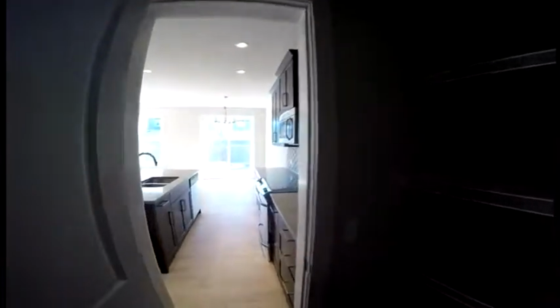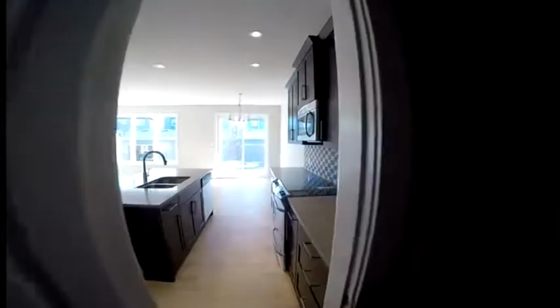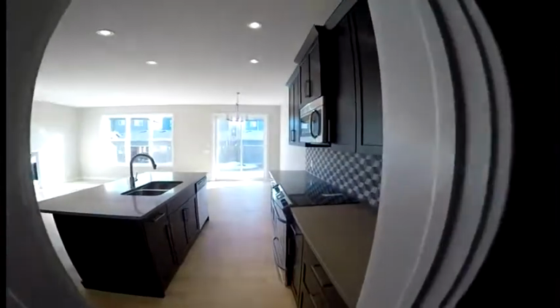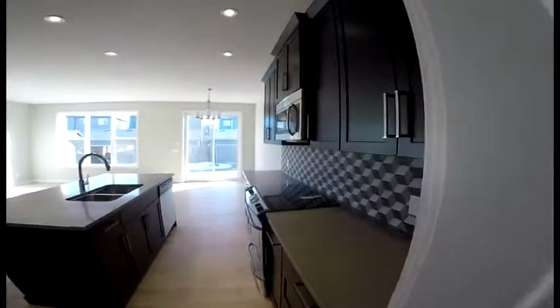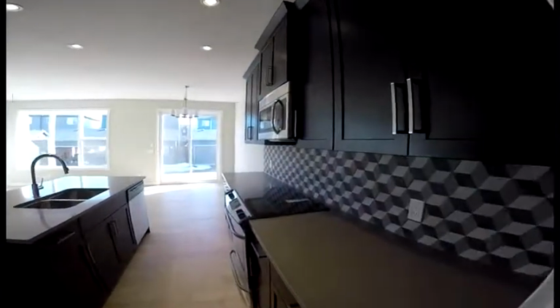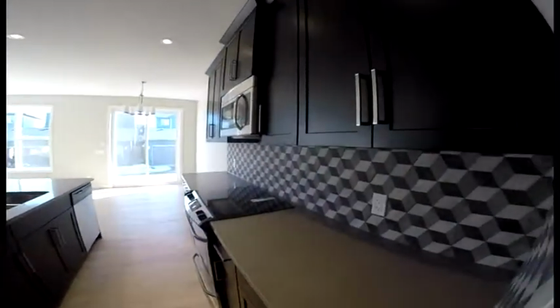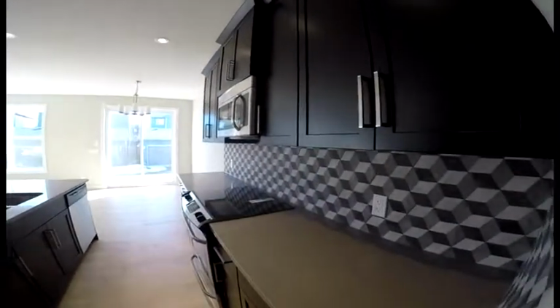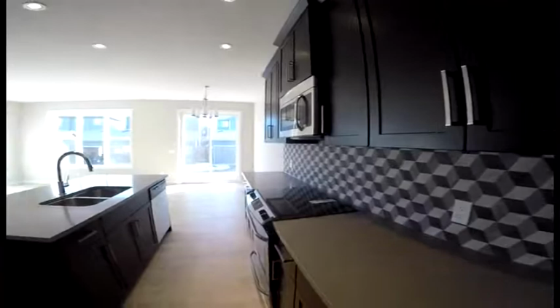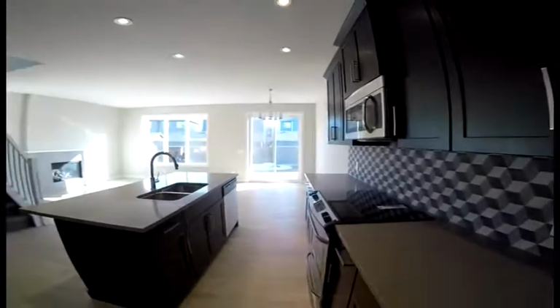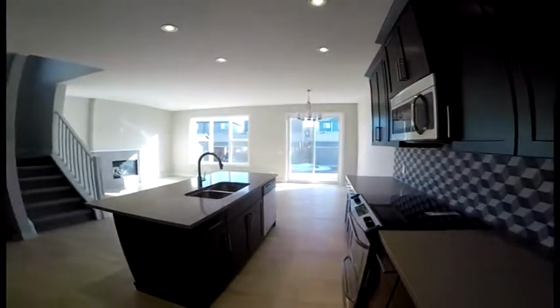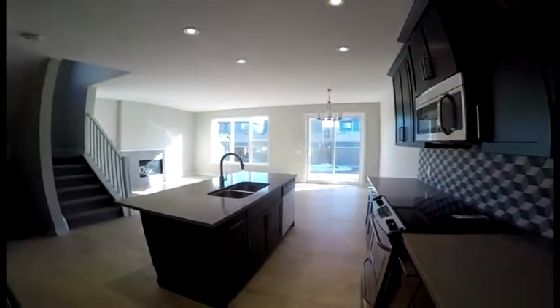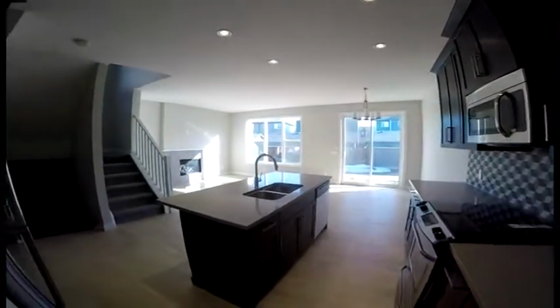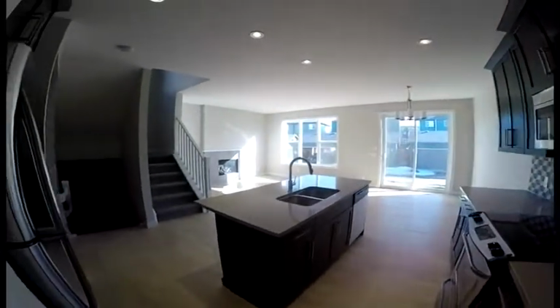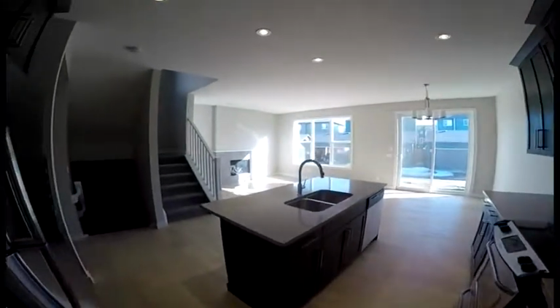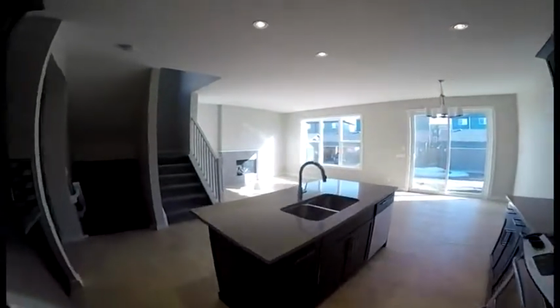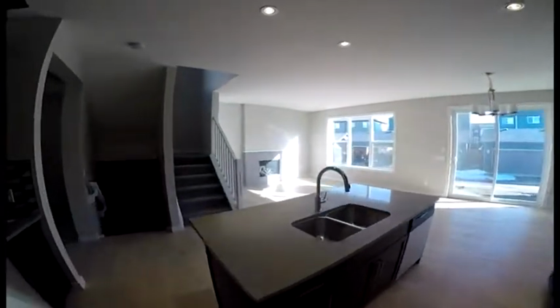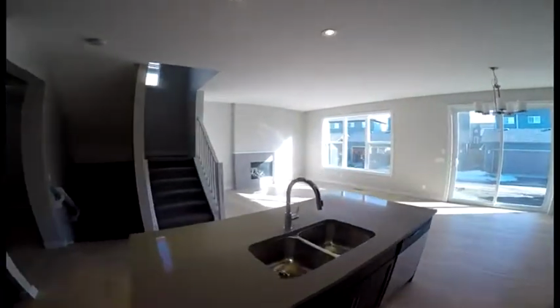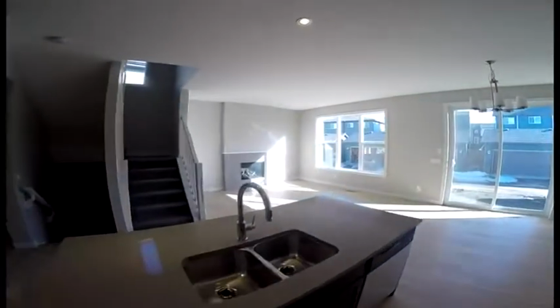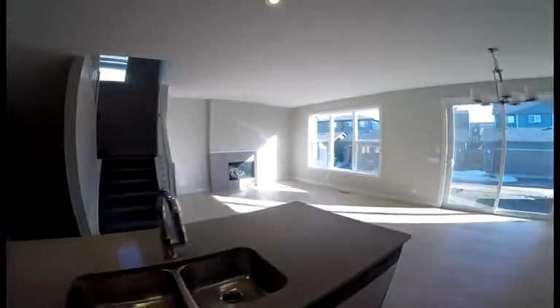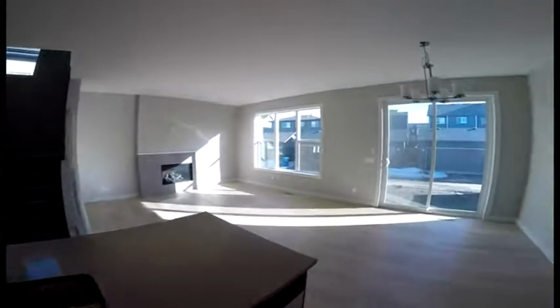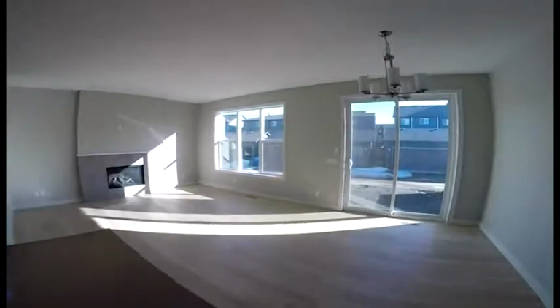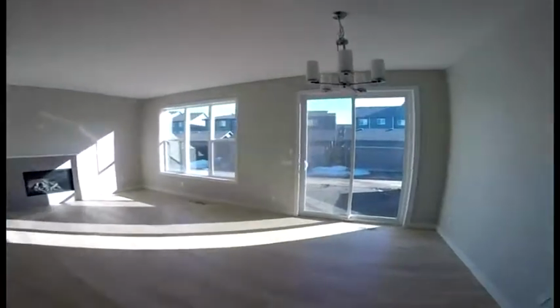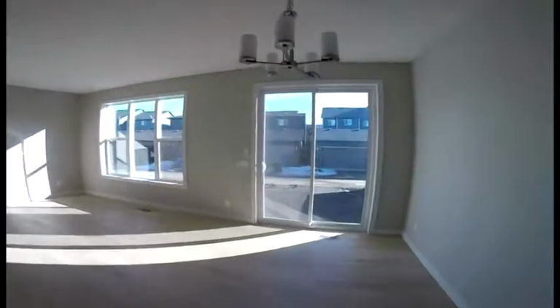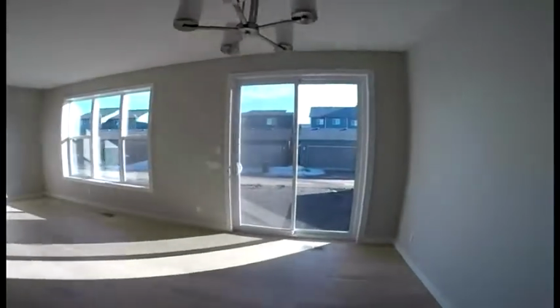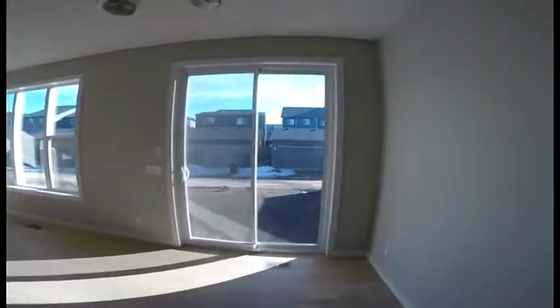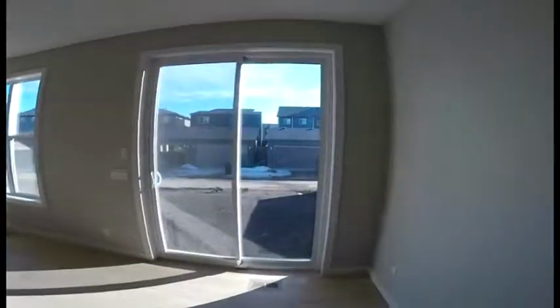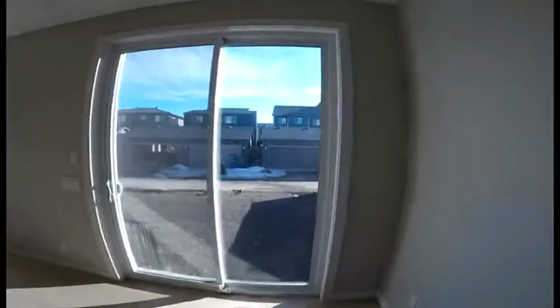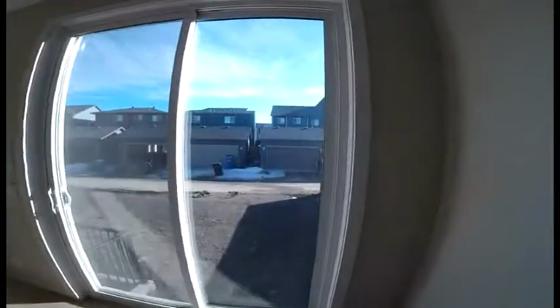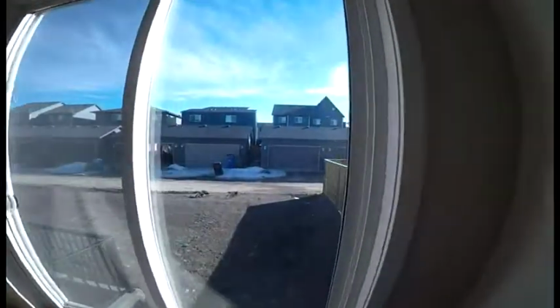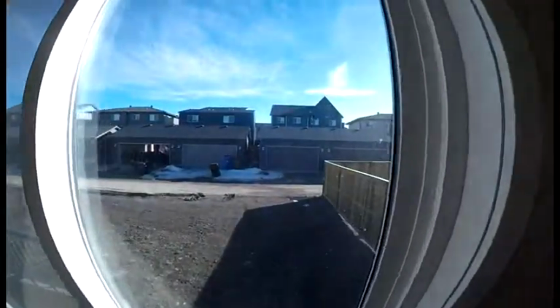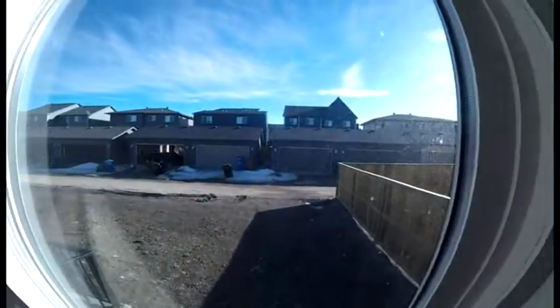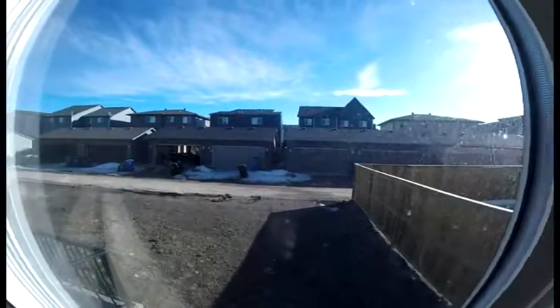Check out the kitchen. Nice and bright living space — it's south facing so it's always going to be pretty bright, and you will get a sunny backyard.